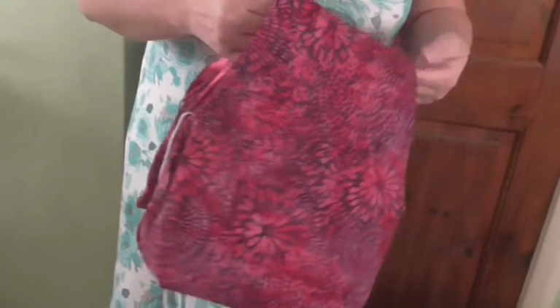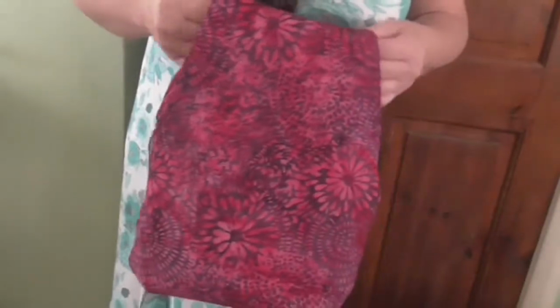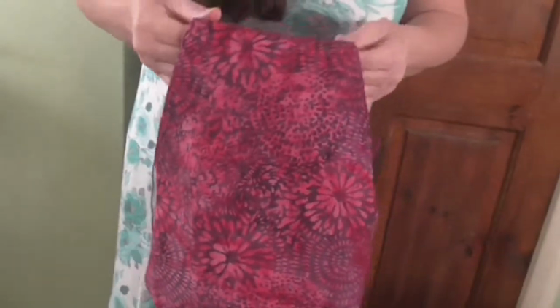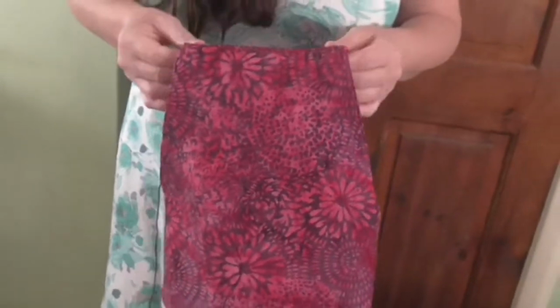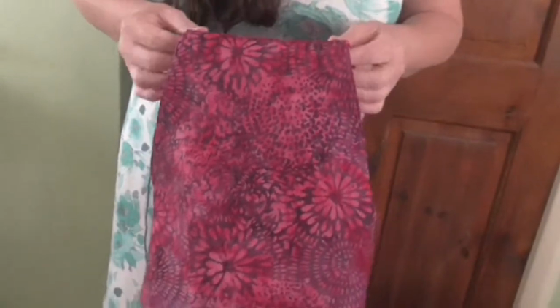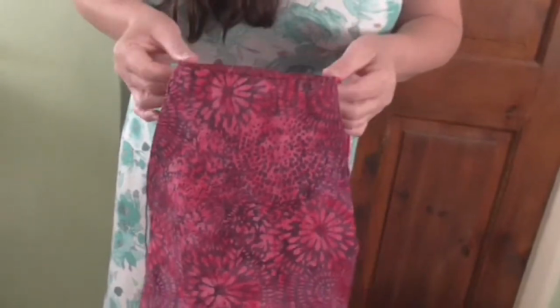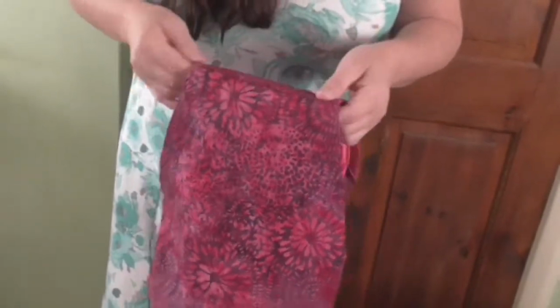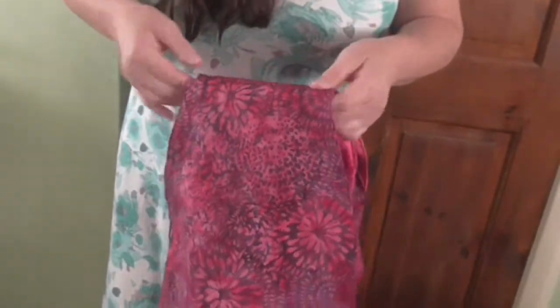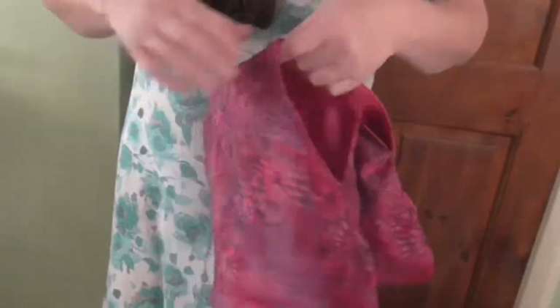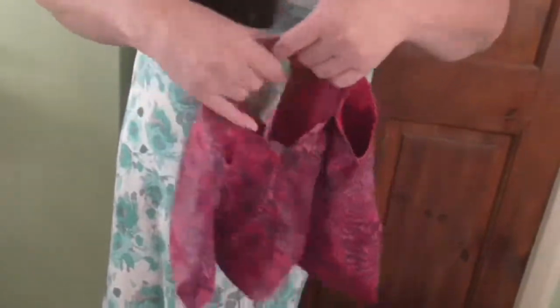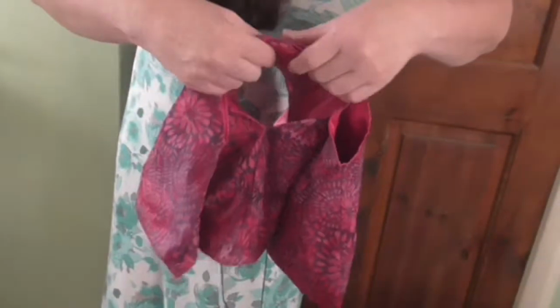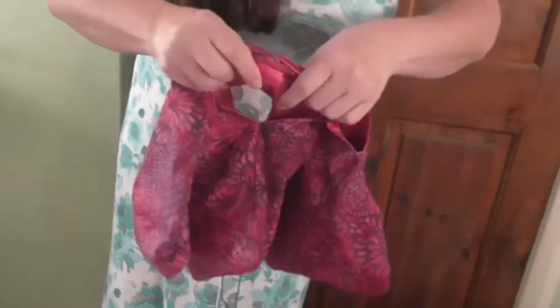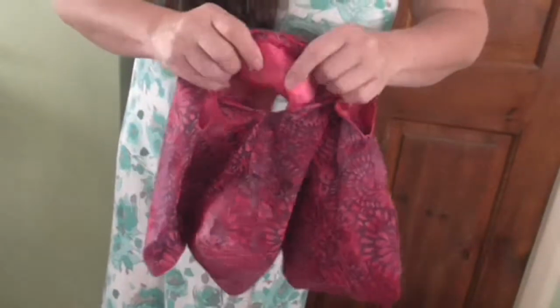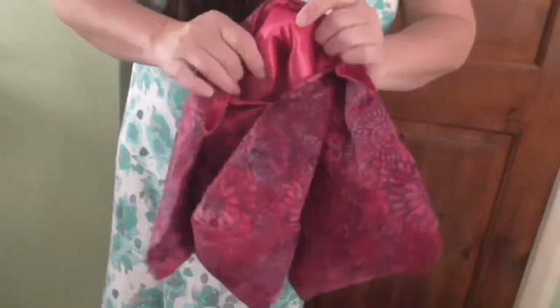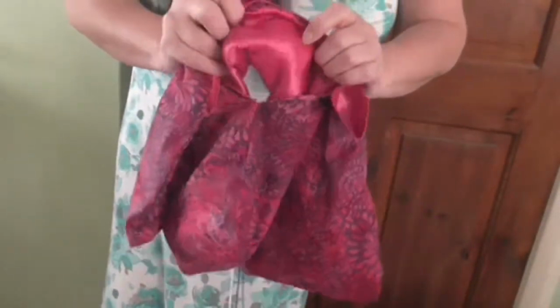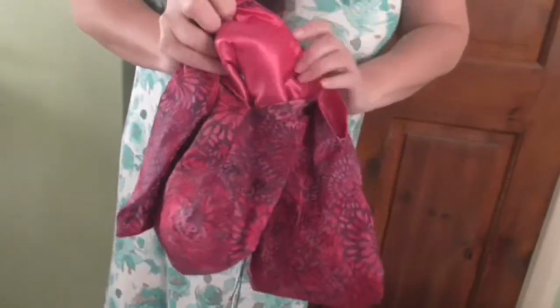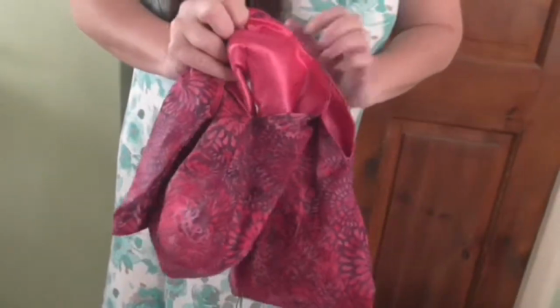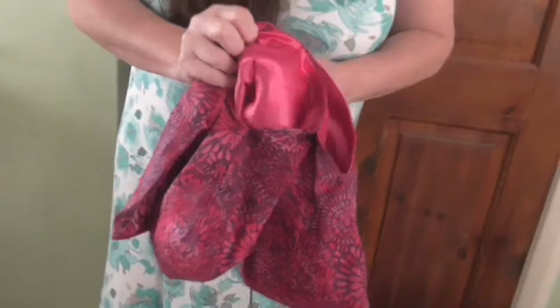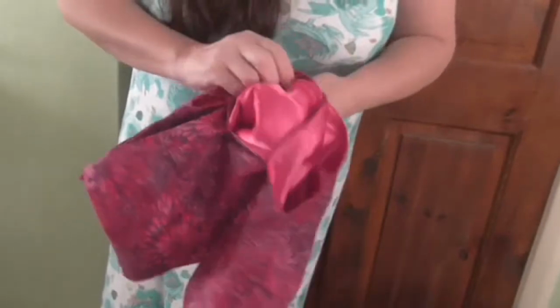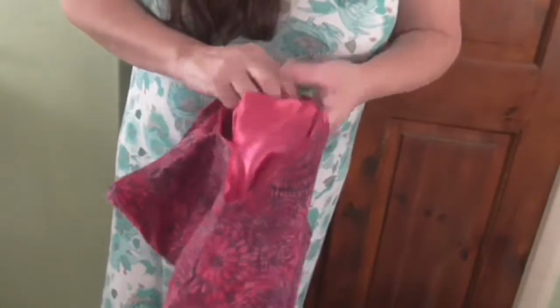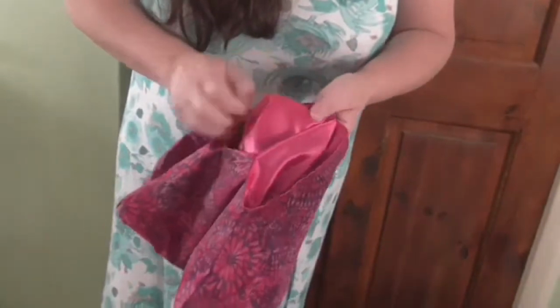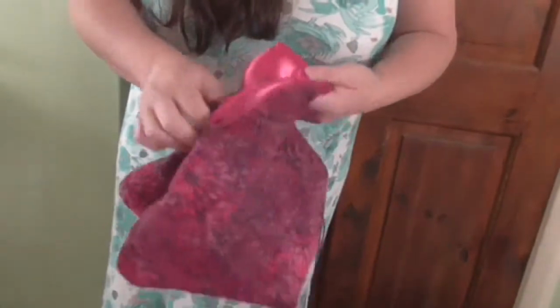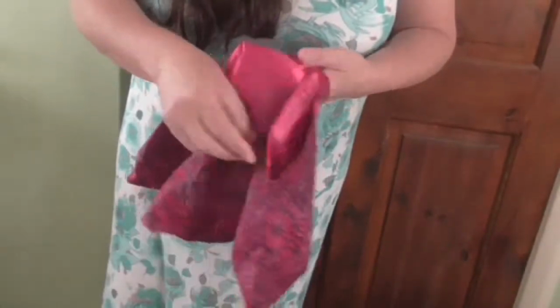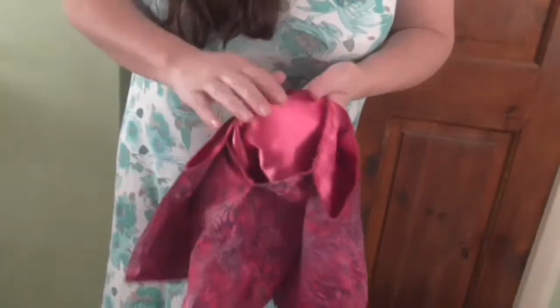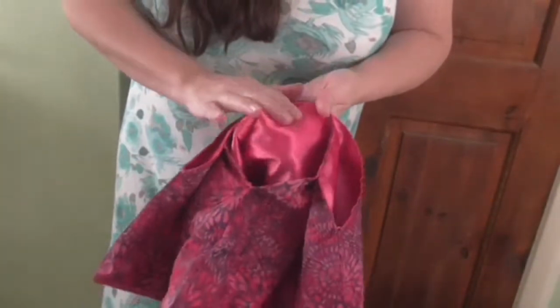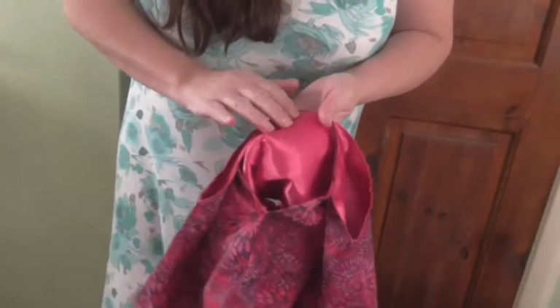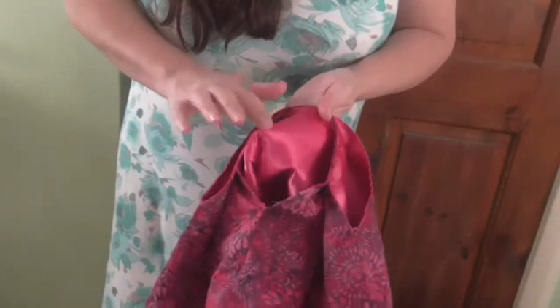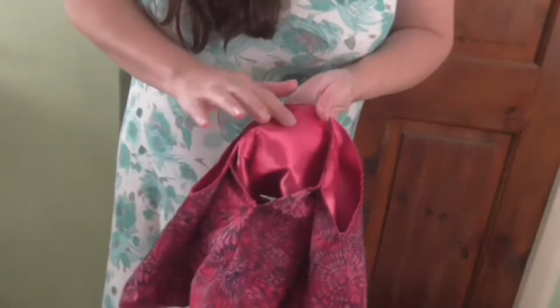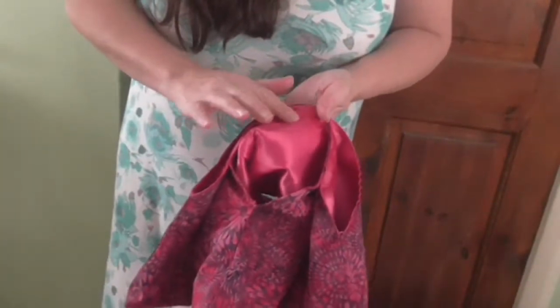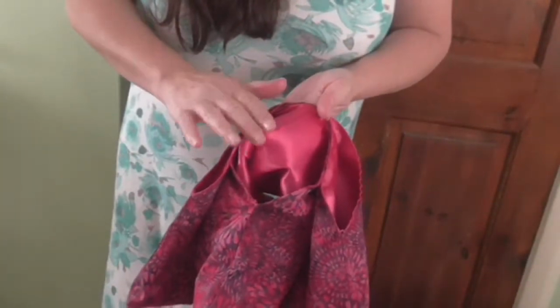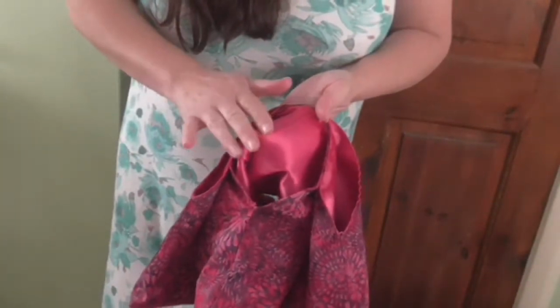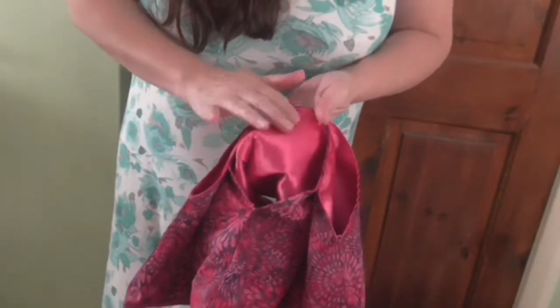They're joined at the top, but on the inside of the middle one there's no join and there's padding — an extra layer.